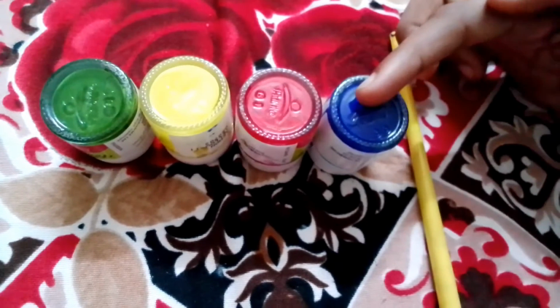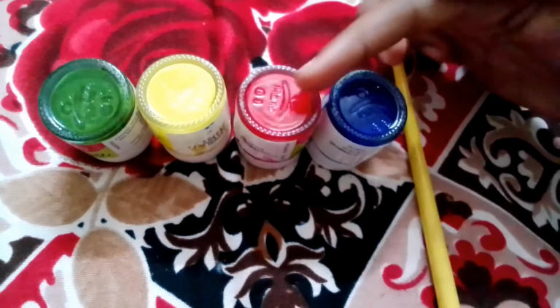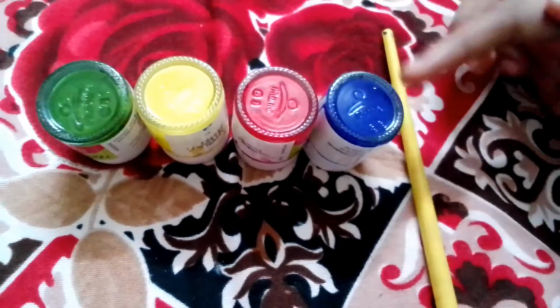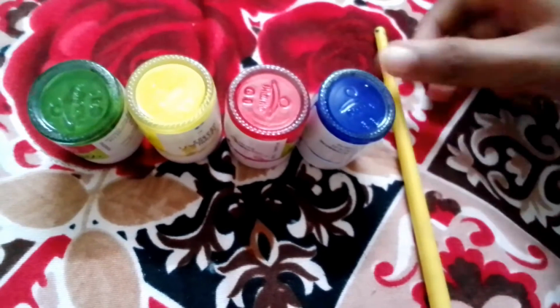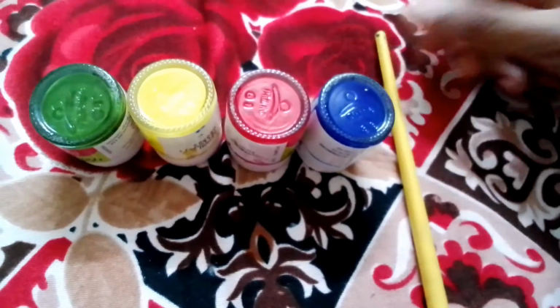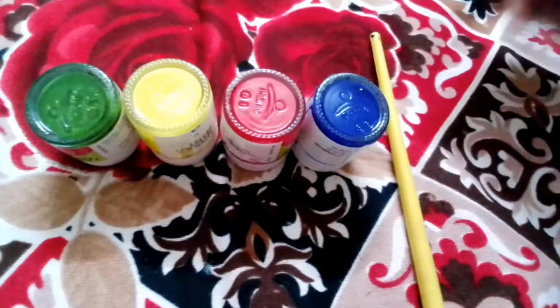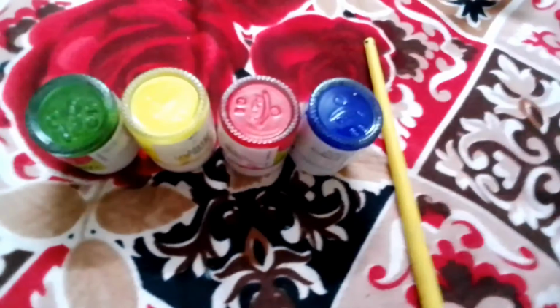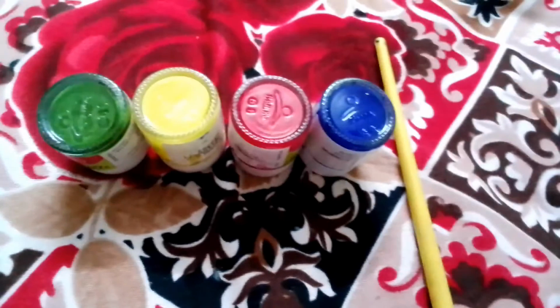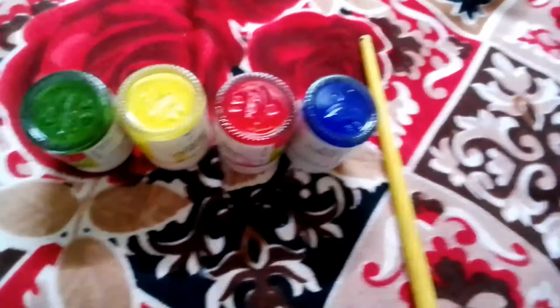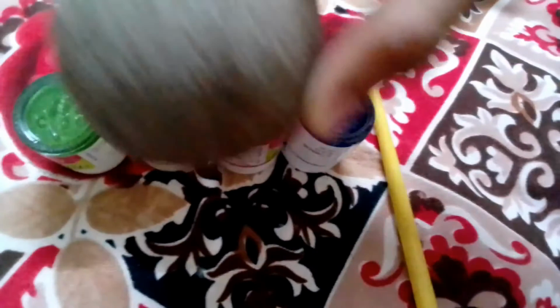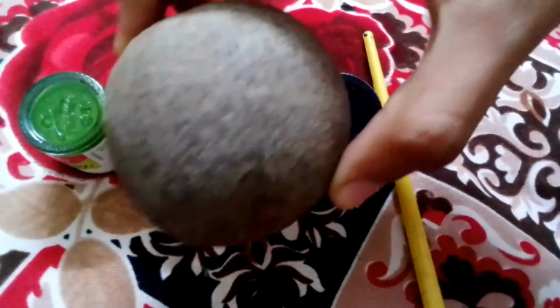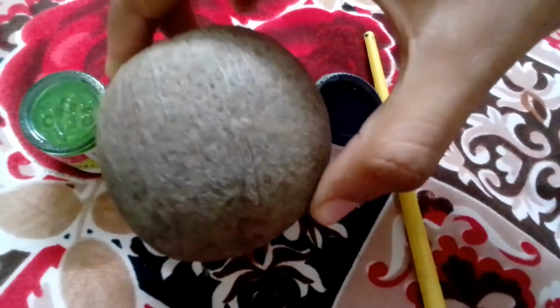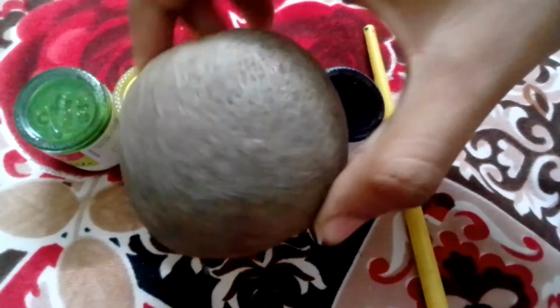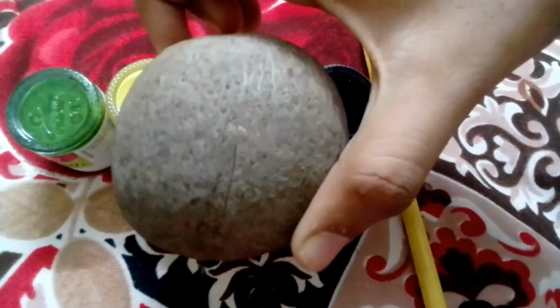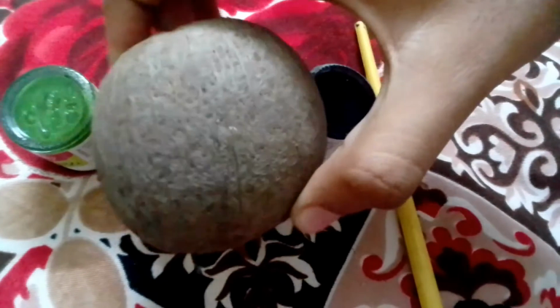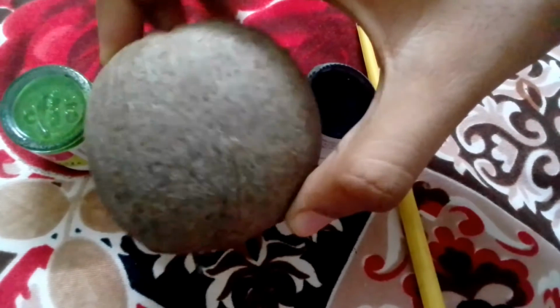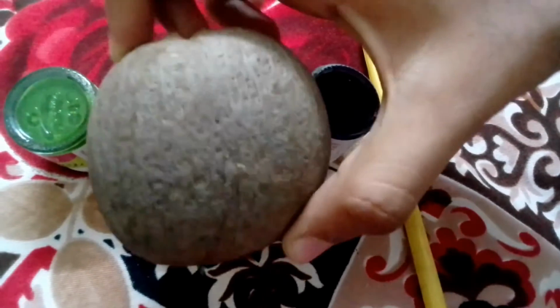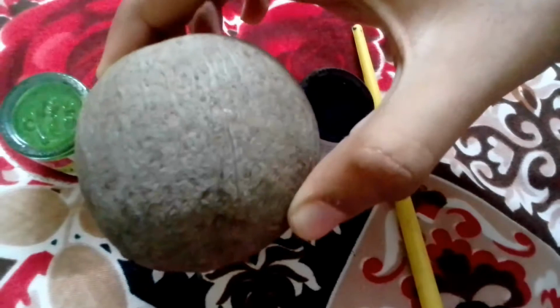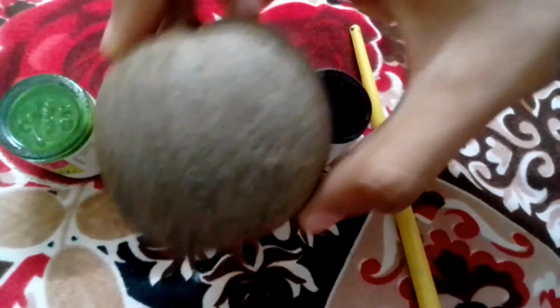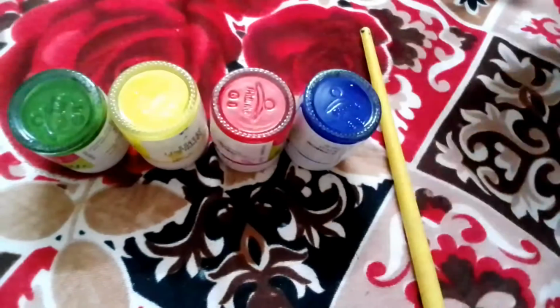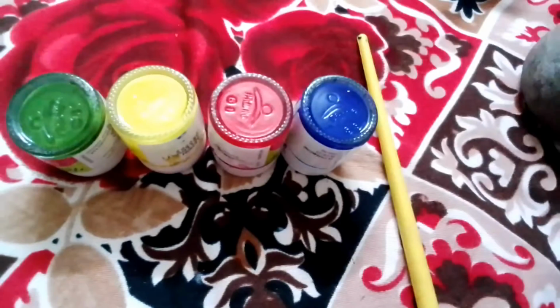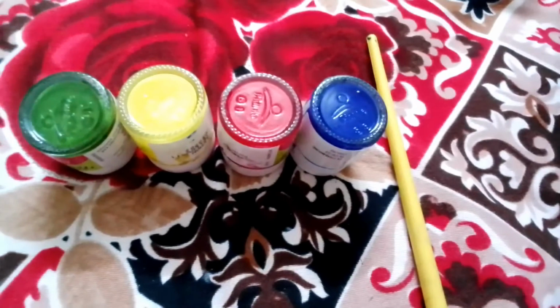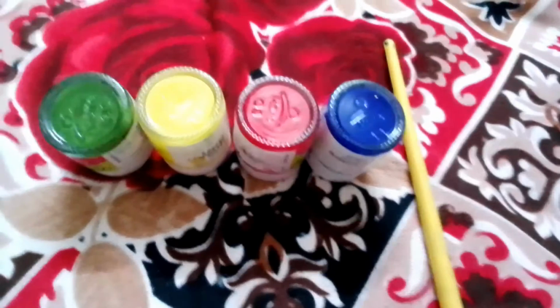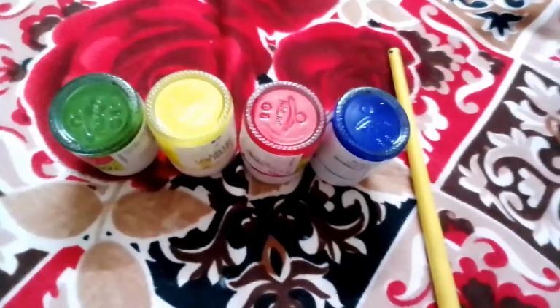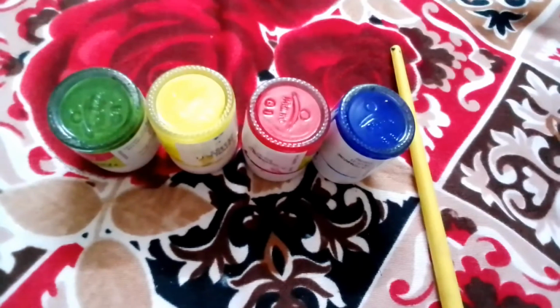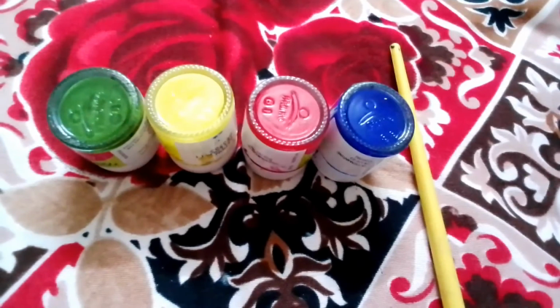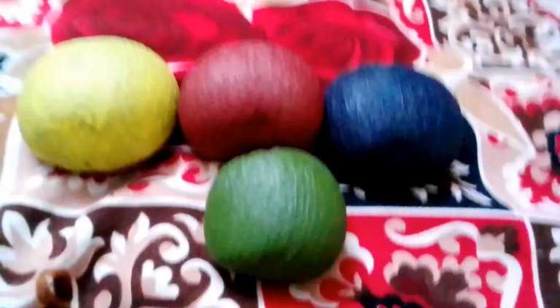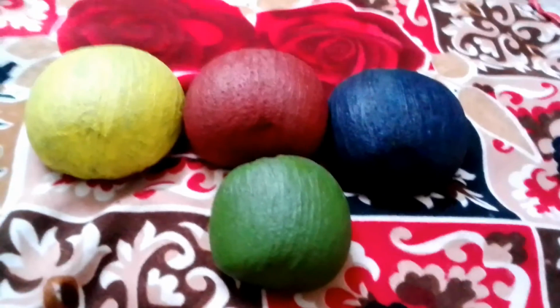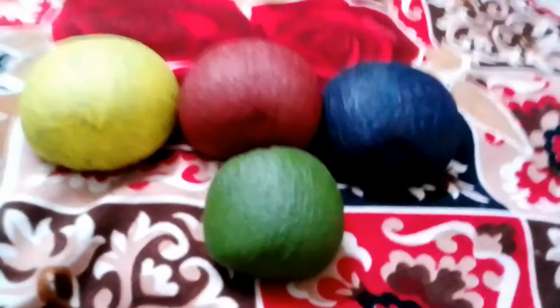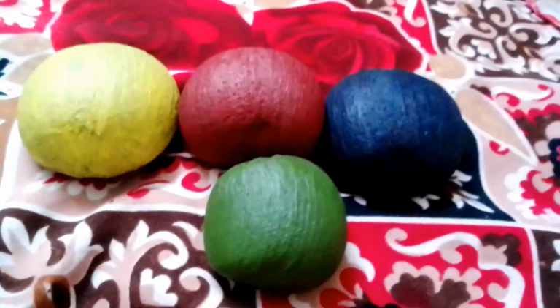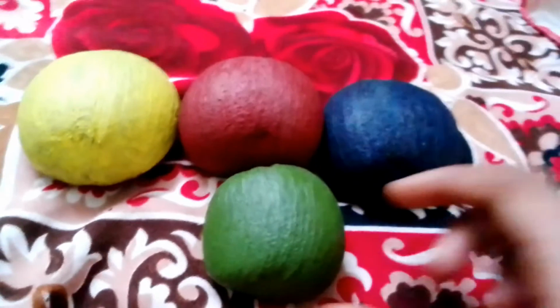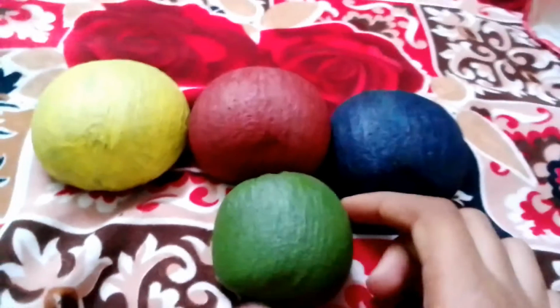That's a brush. Let's paint over color — this is a drawing. Use the paint. Let's see how we have 5 colors.